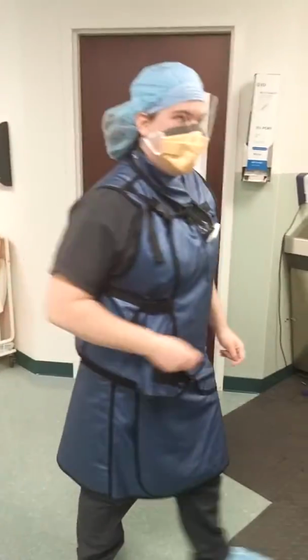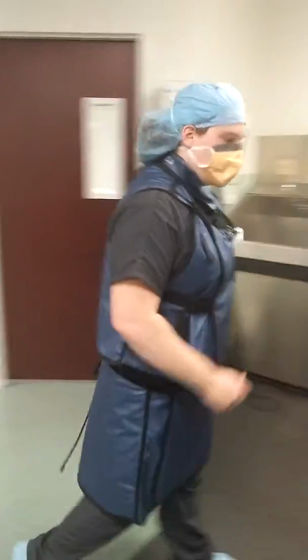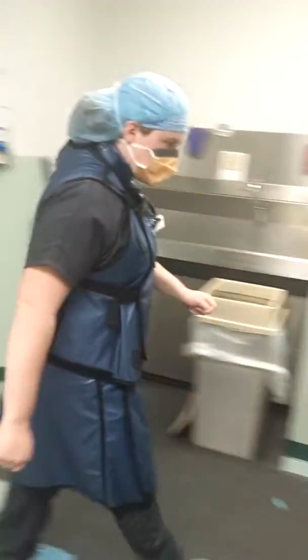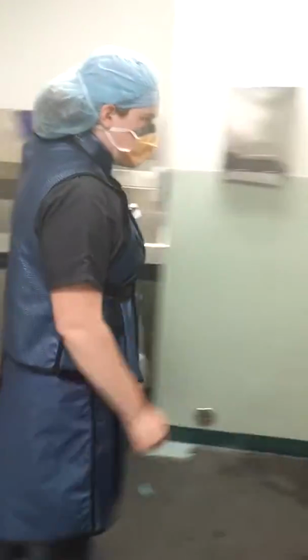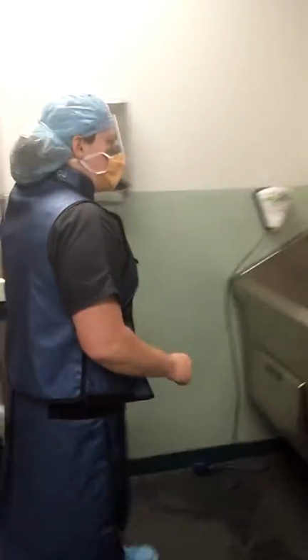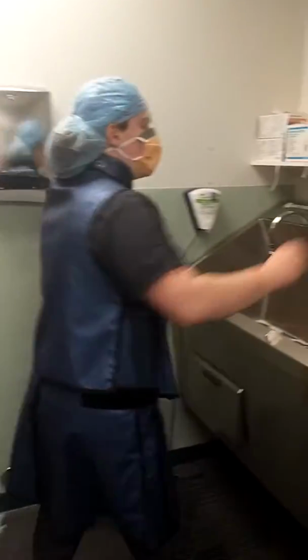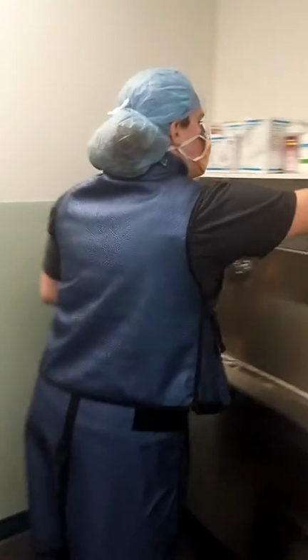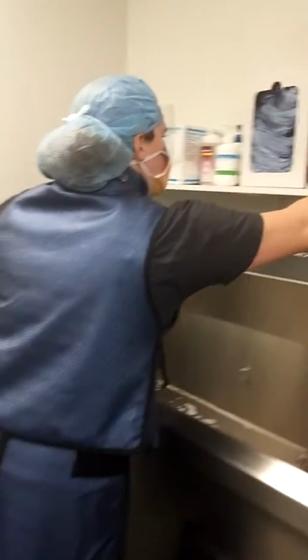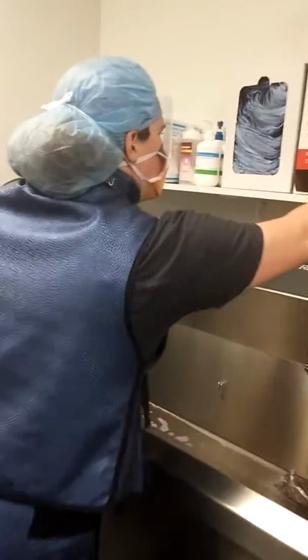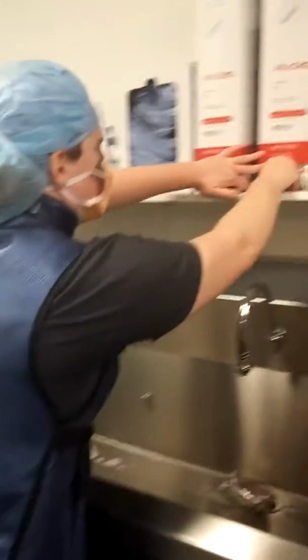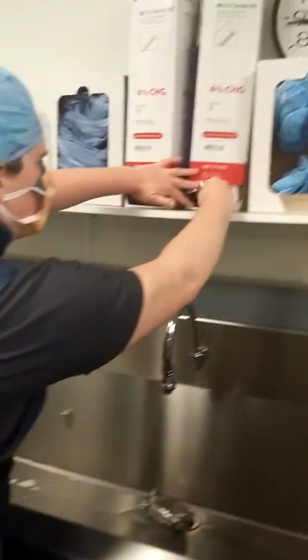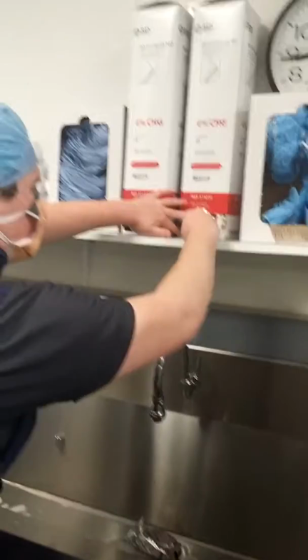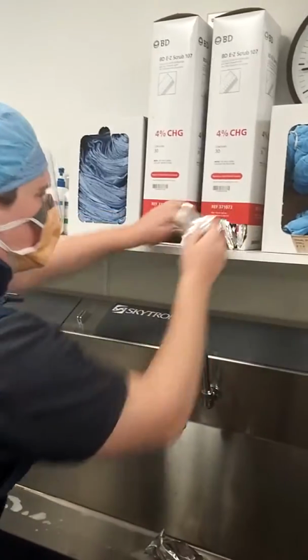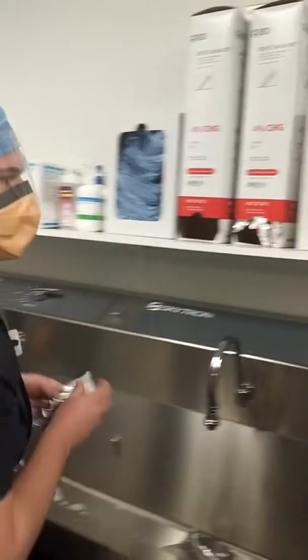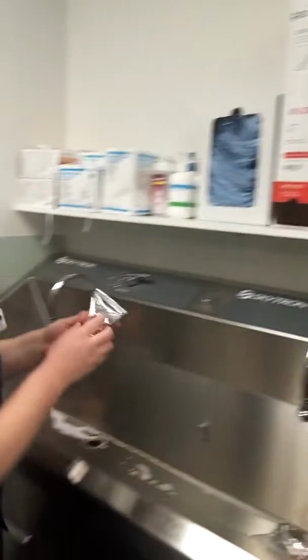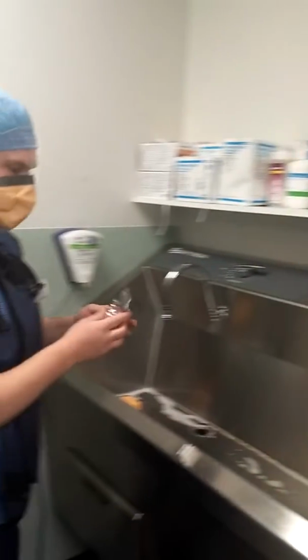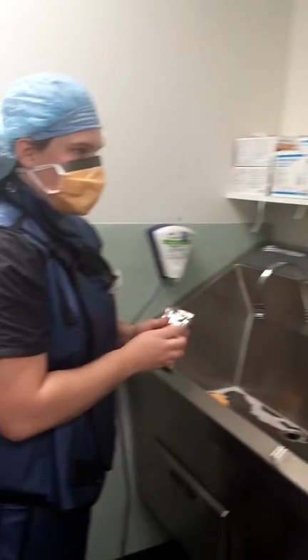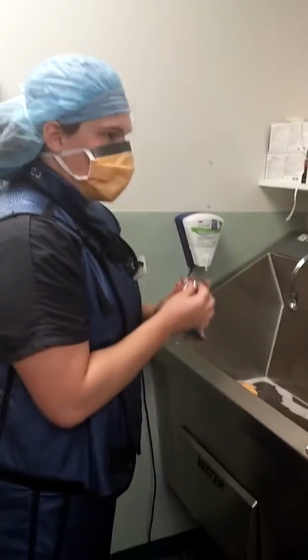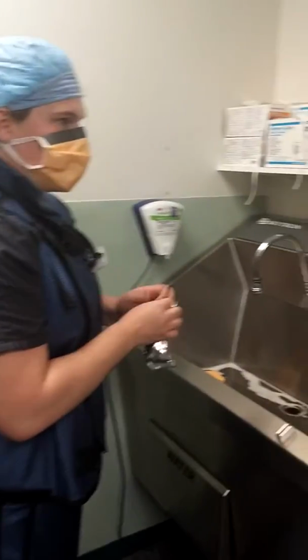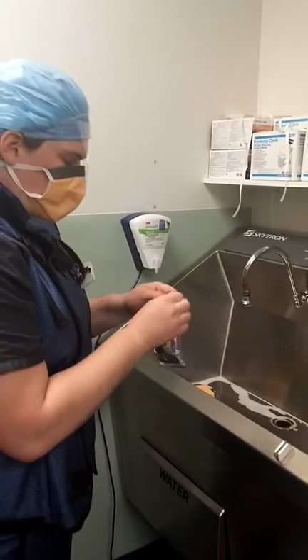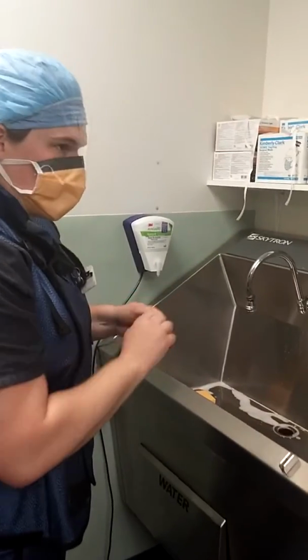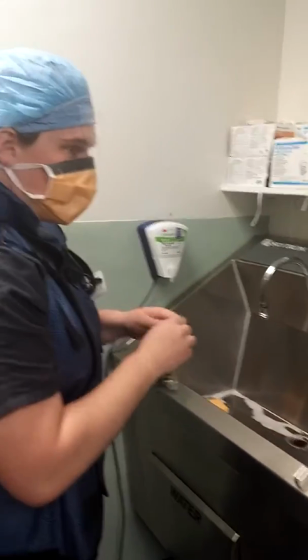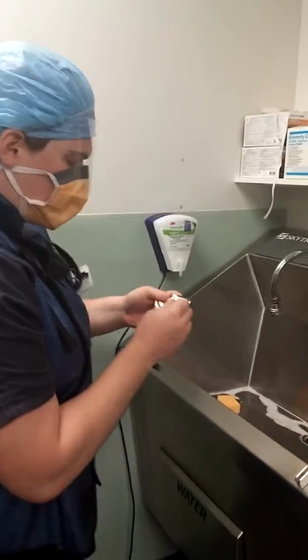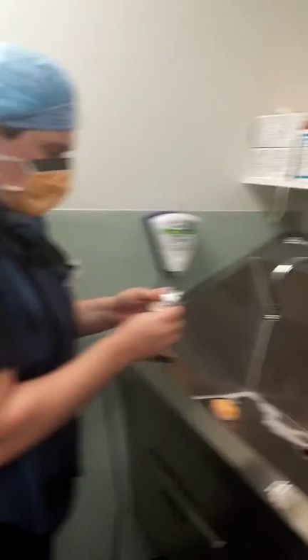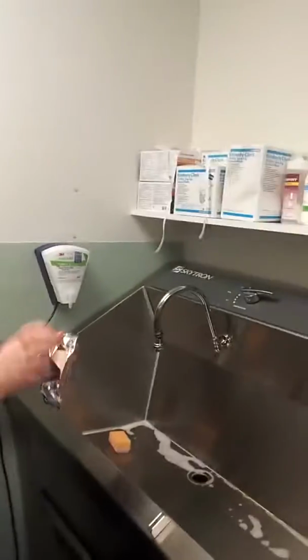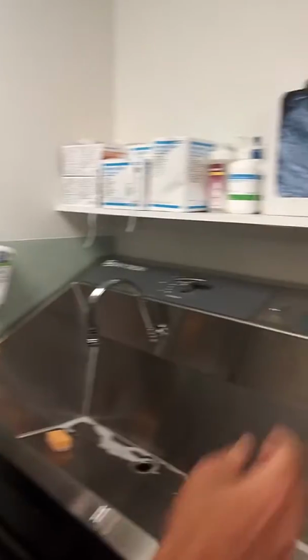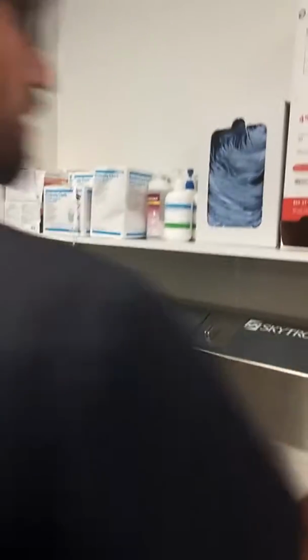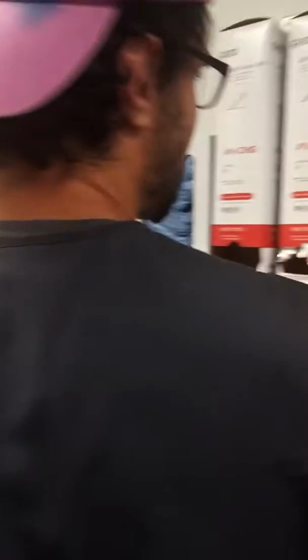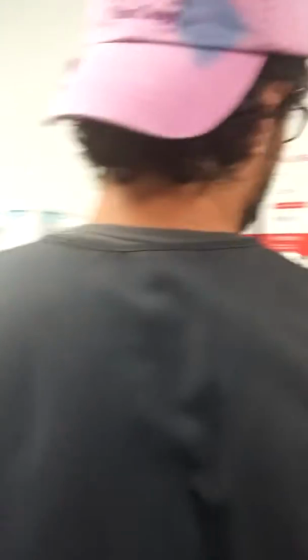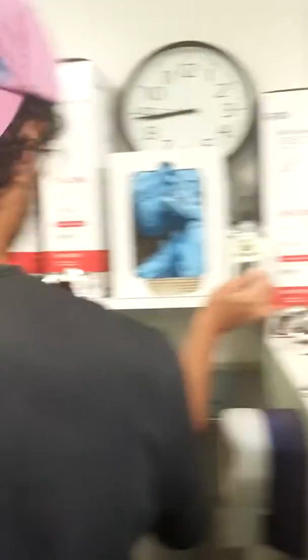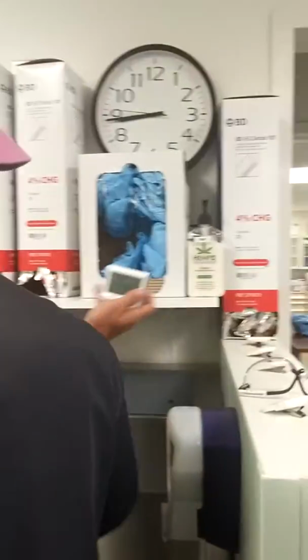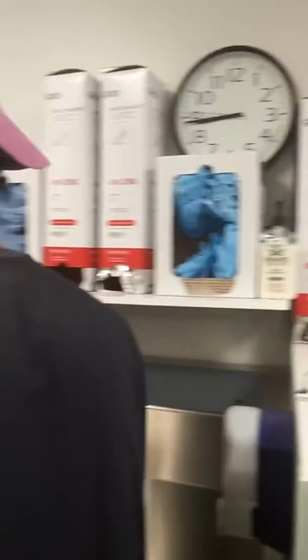She's going to show us how to scrub. She's going to grab her soap. The scrub should be about two to five minutes, so I'm going to start the timer for her. She's in front of the camera.